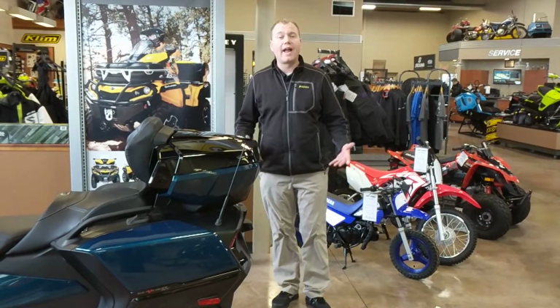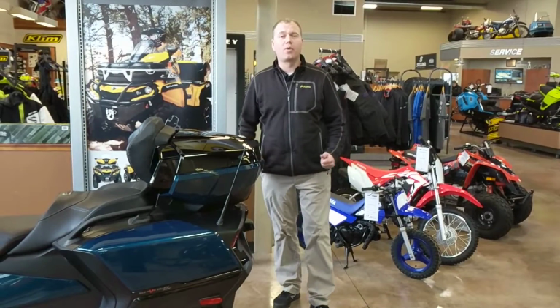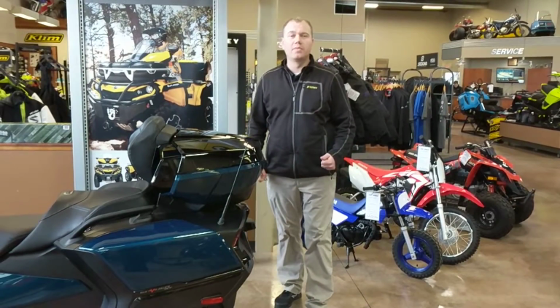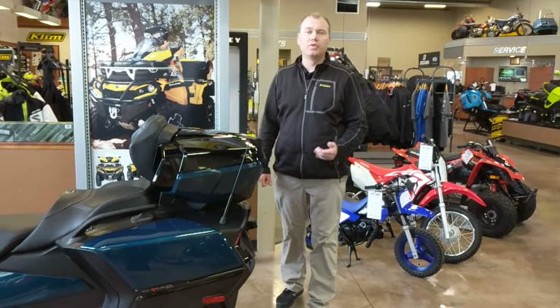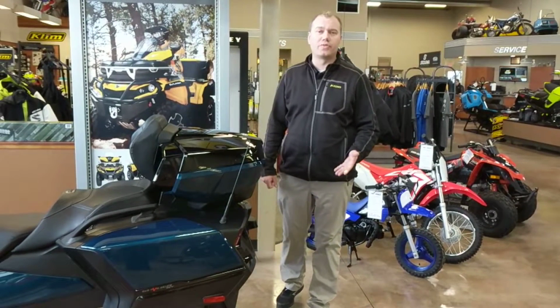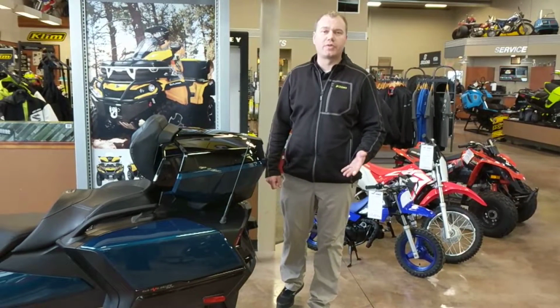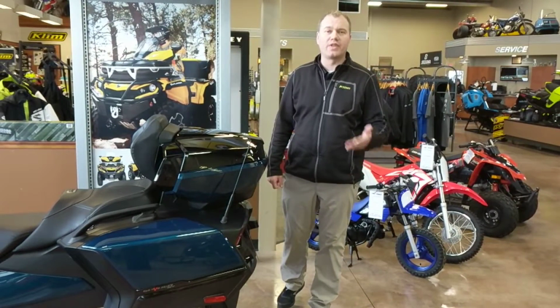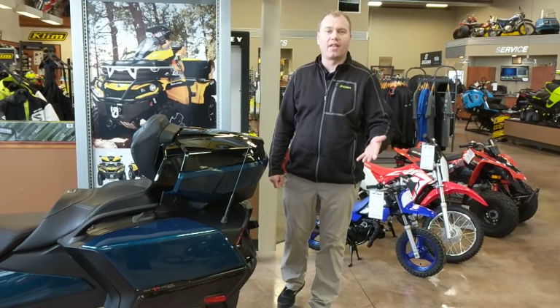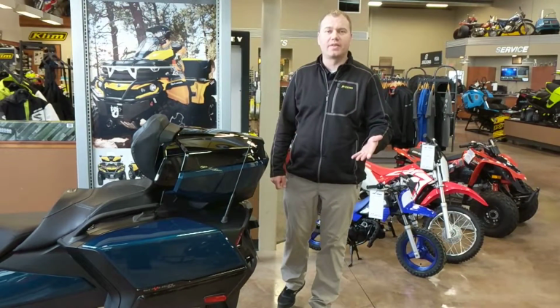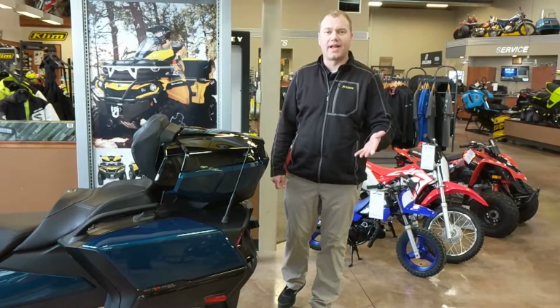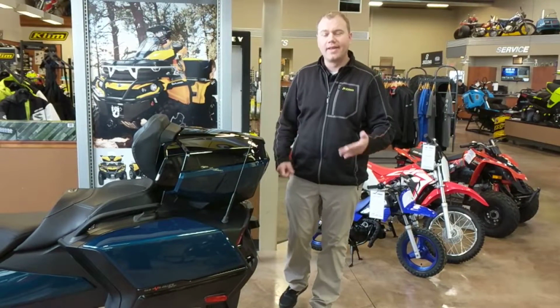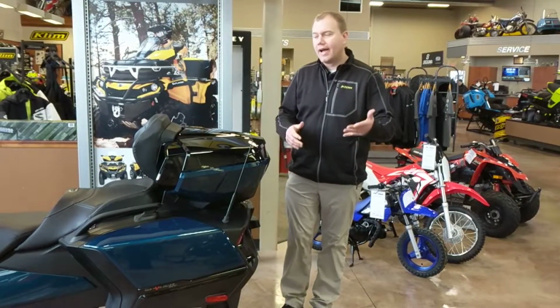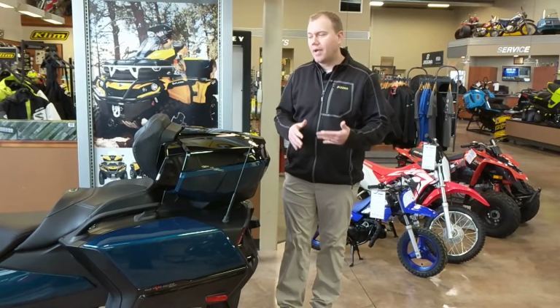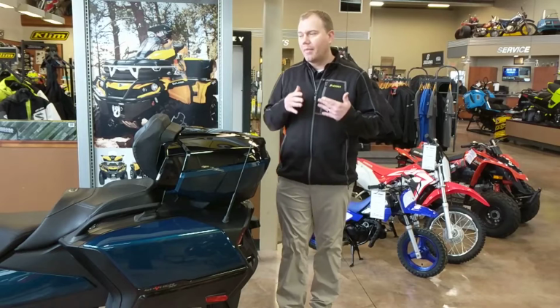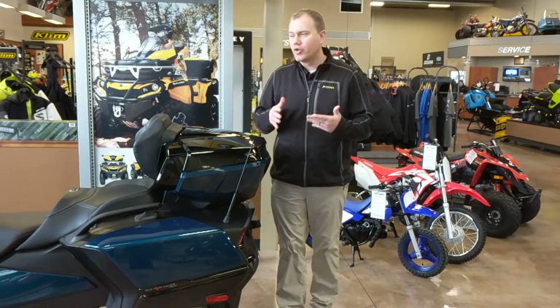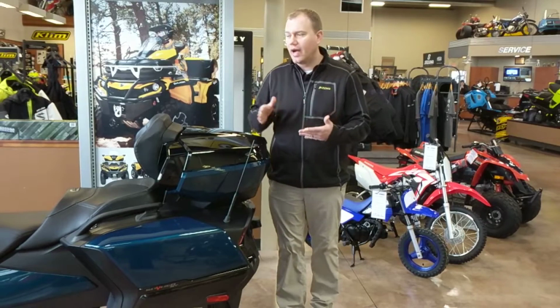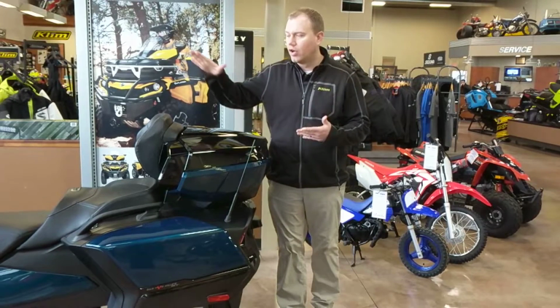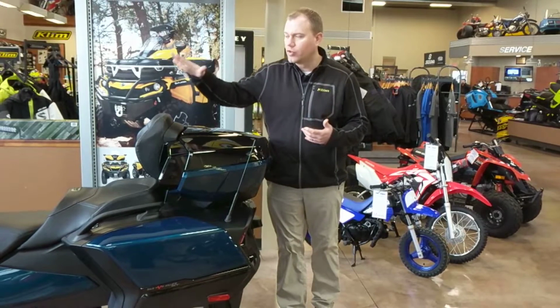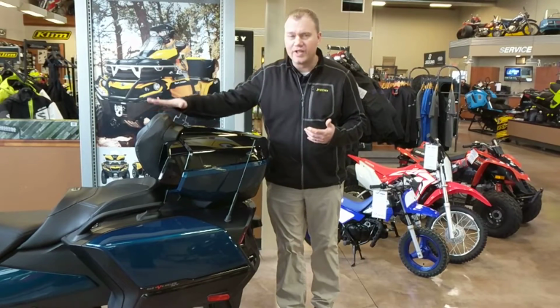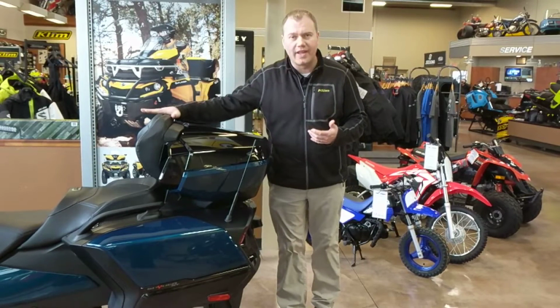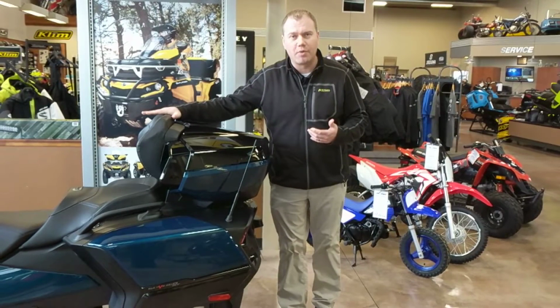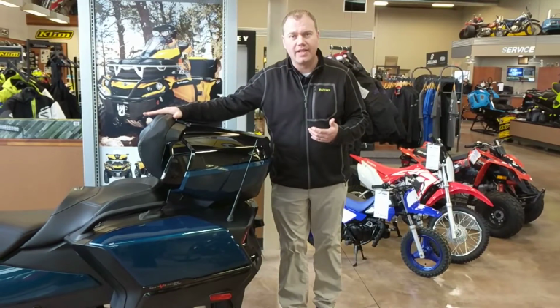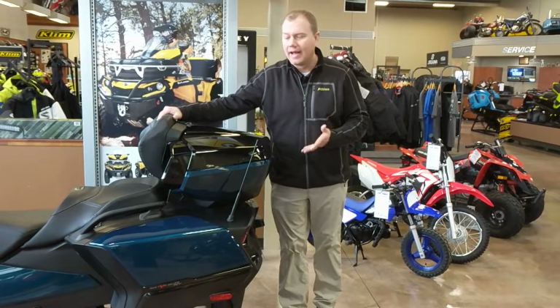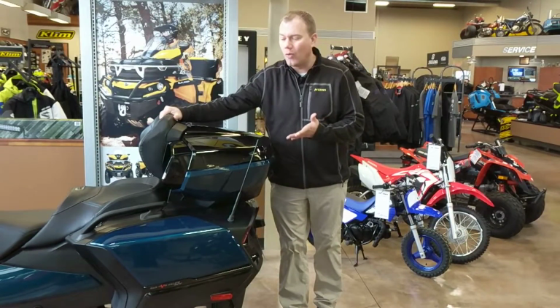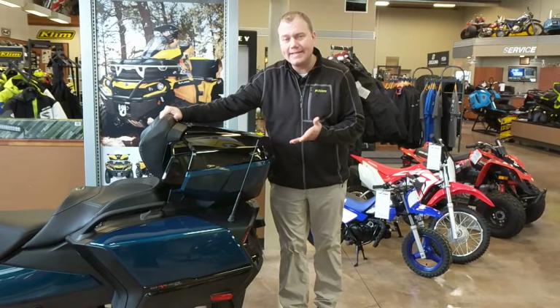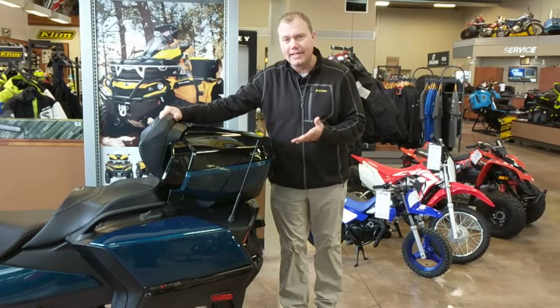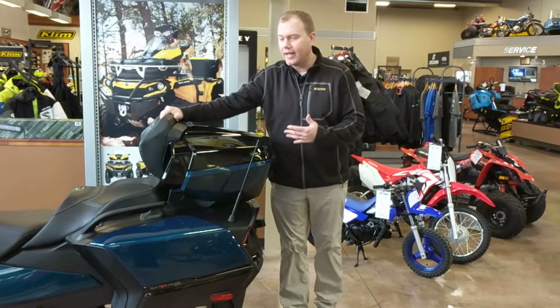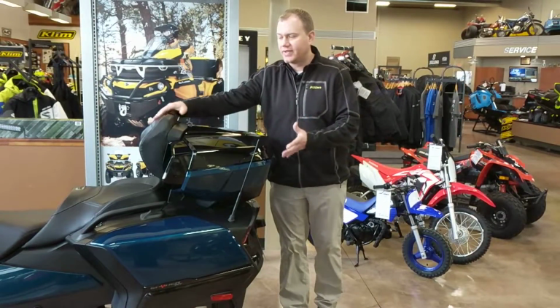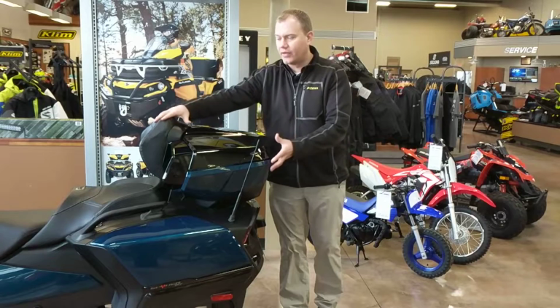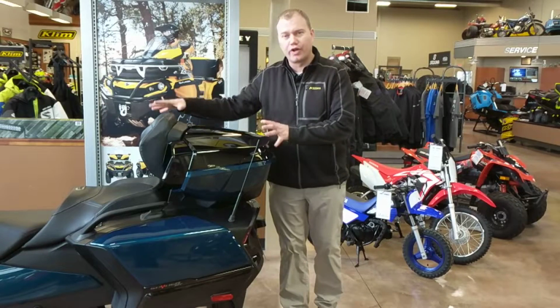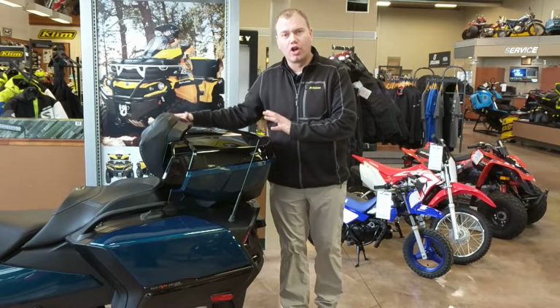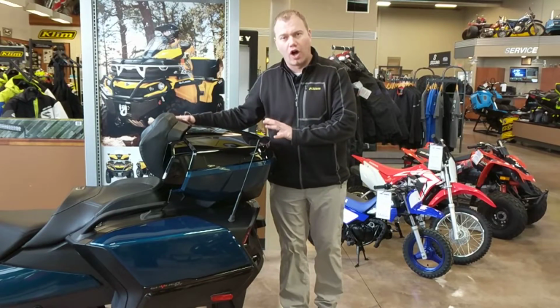Hi, I'm Eric Williams with Two Brothers Powersports in Onalaska, Wisconsin. I'm here to show you on the all-new 2020 CAN-AM RT how easy it is to take the rear trunk off.